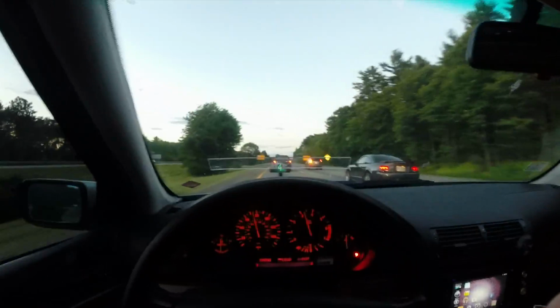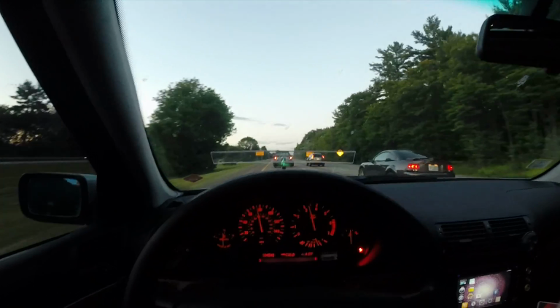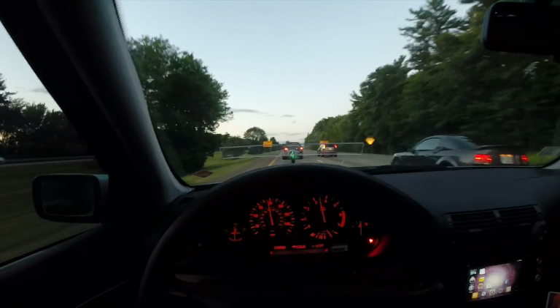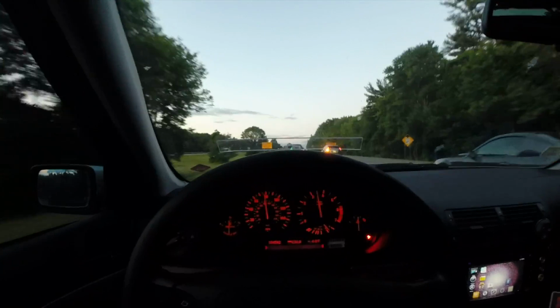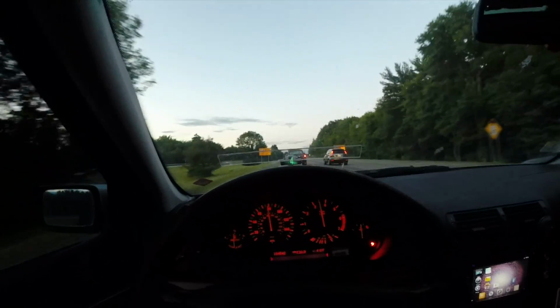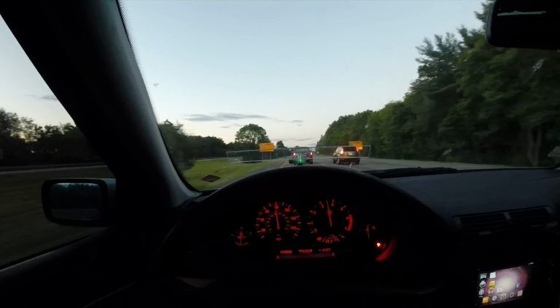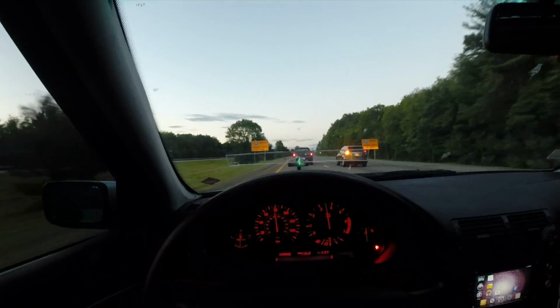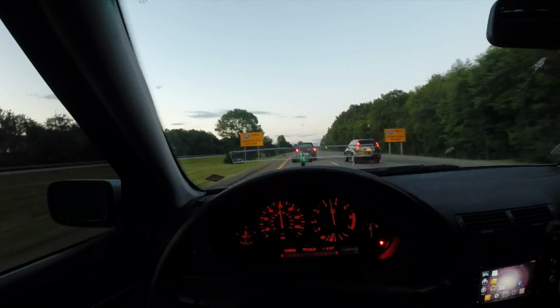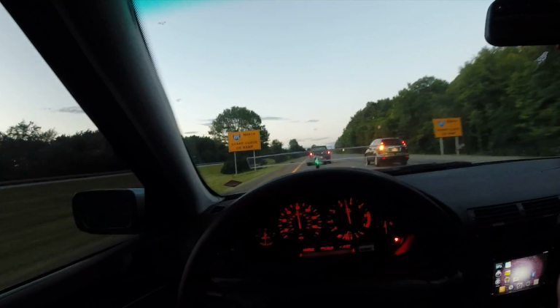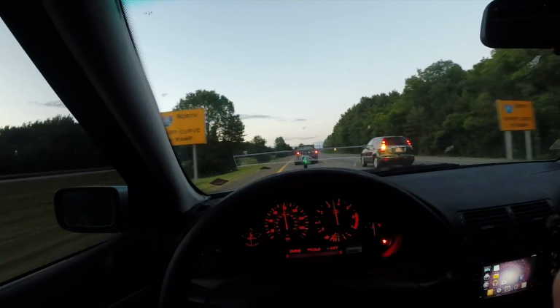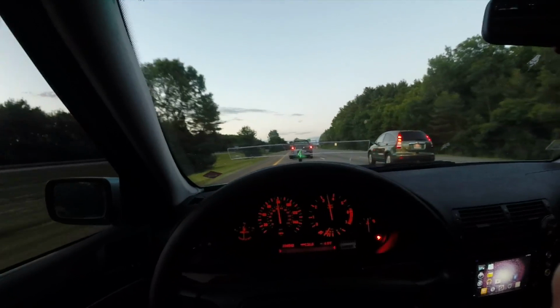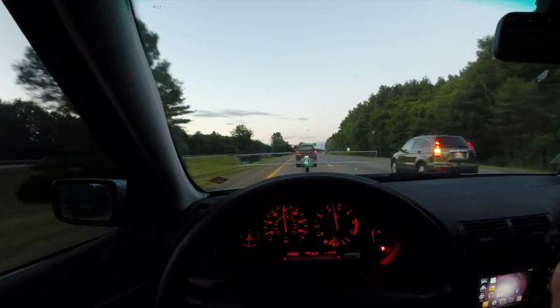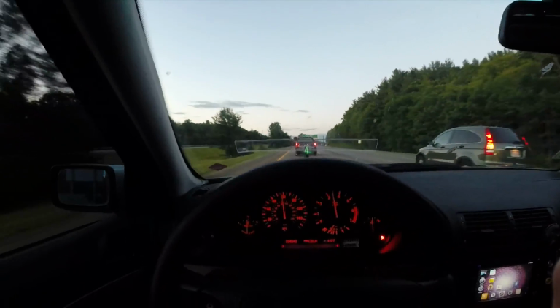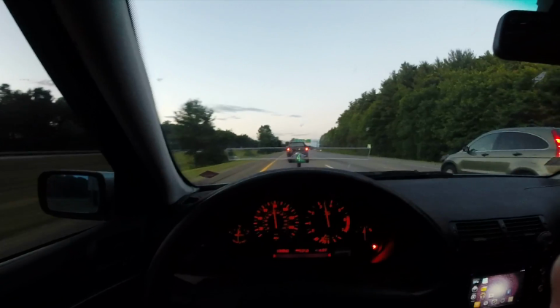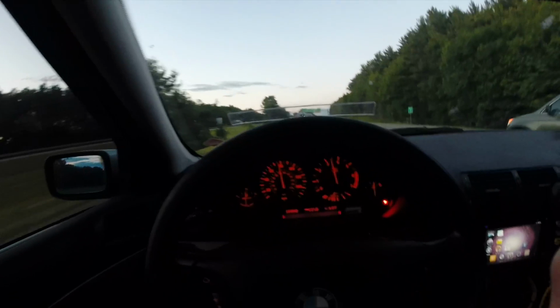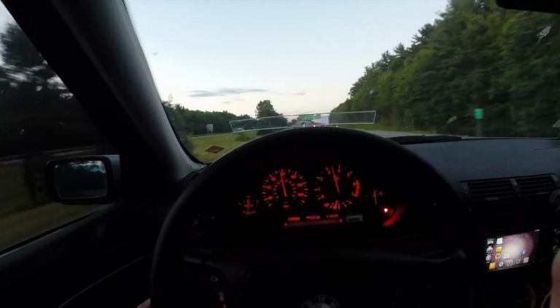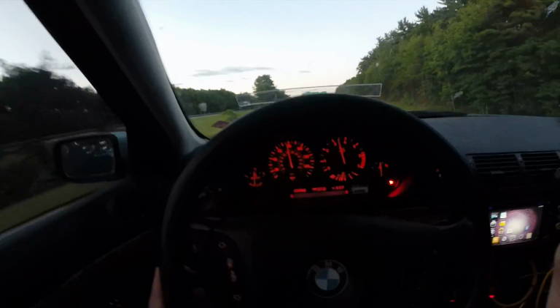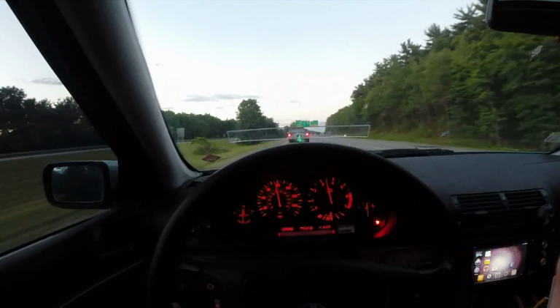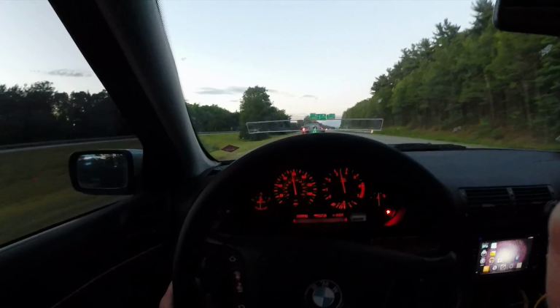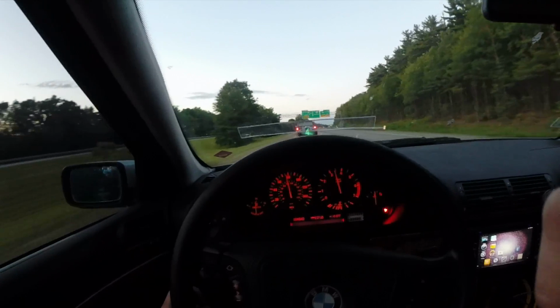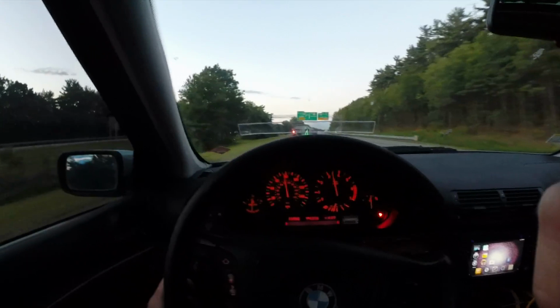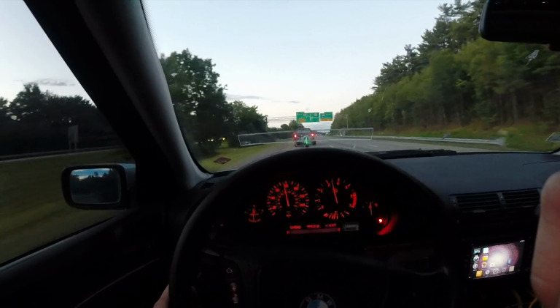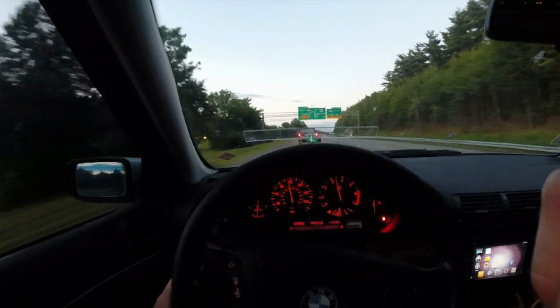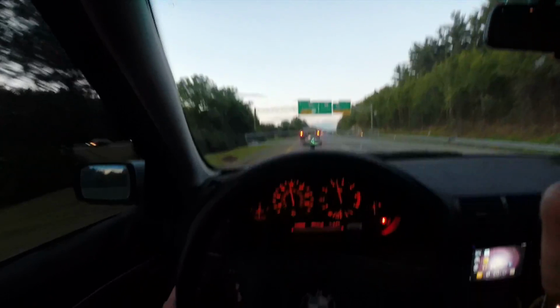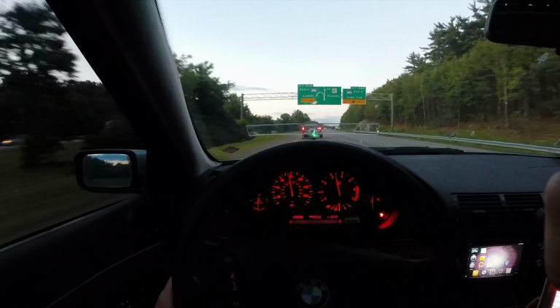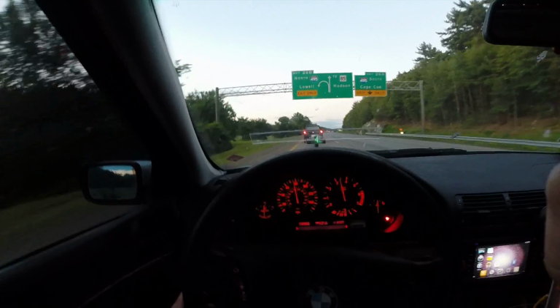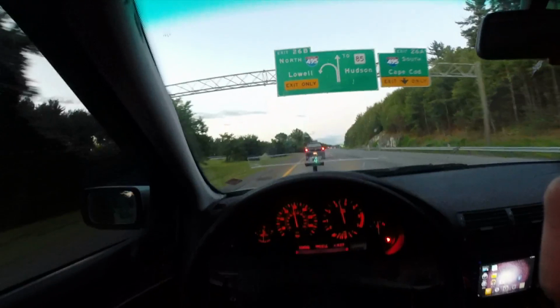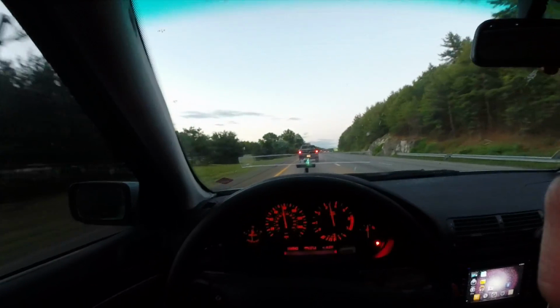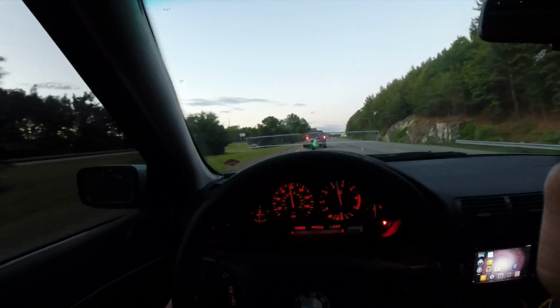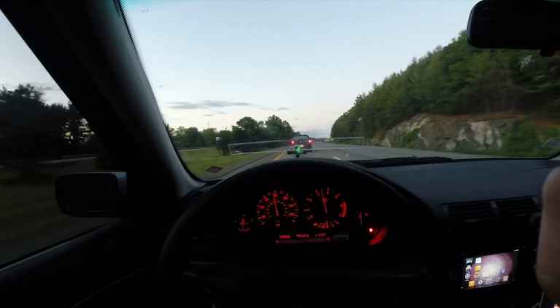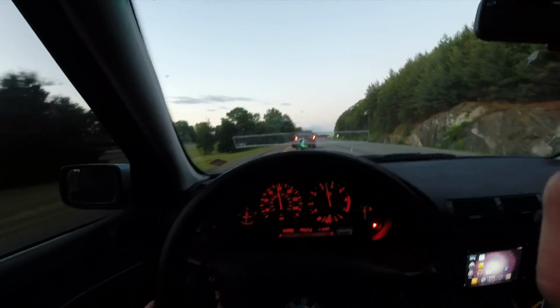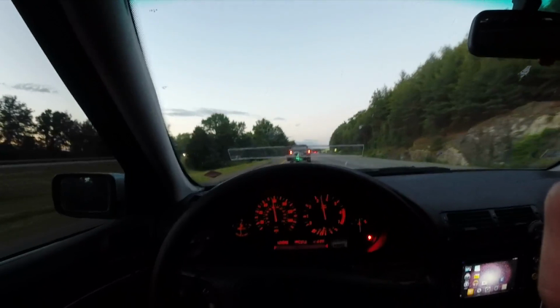That right there is the heads-up display — you can sort of see it in the middle right there. It's still a bit flaky in the networking system, so you might see it glitch a little bit, but it does indeed work.